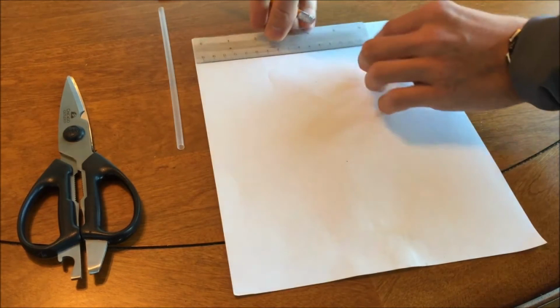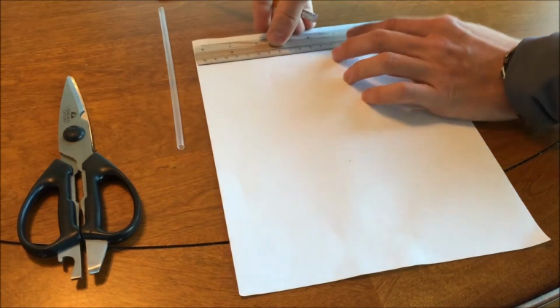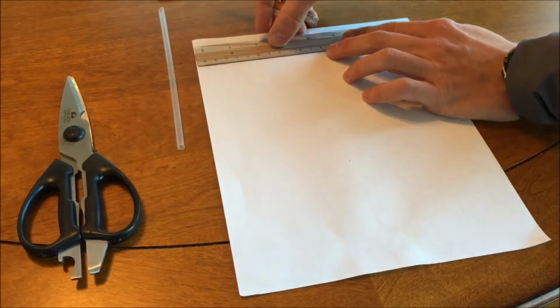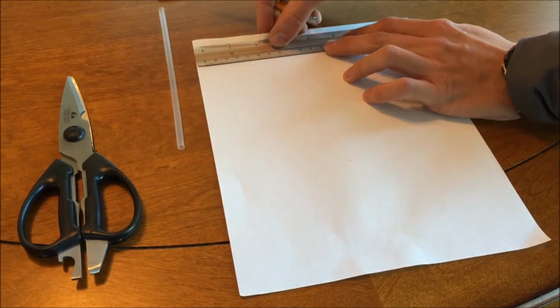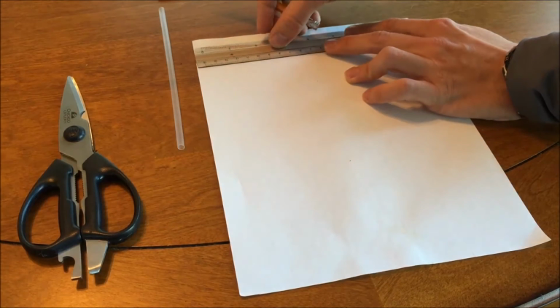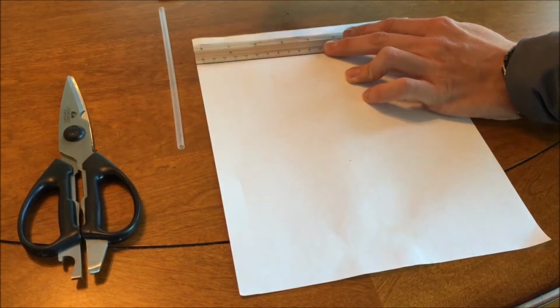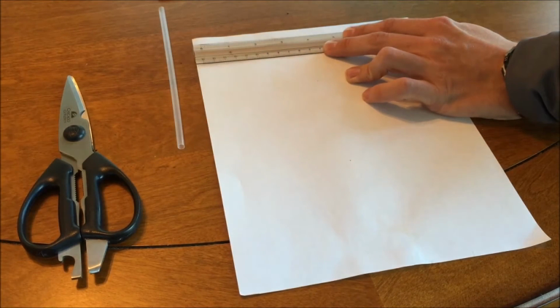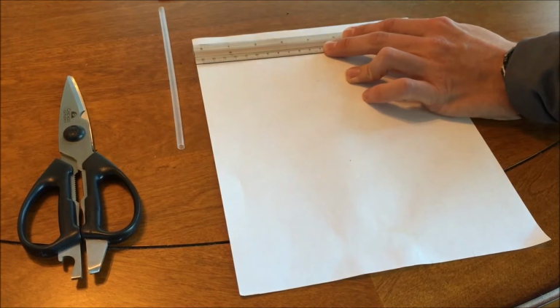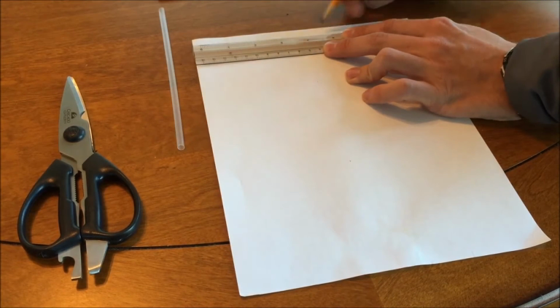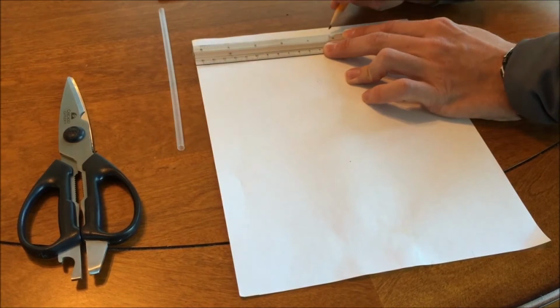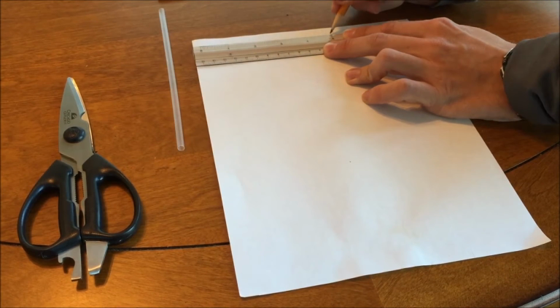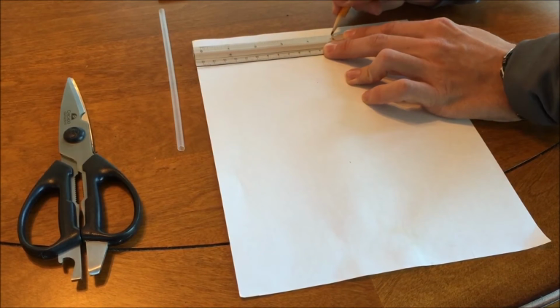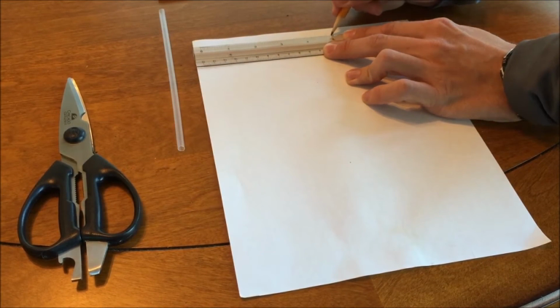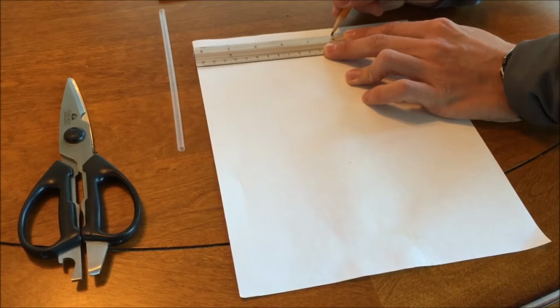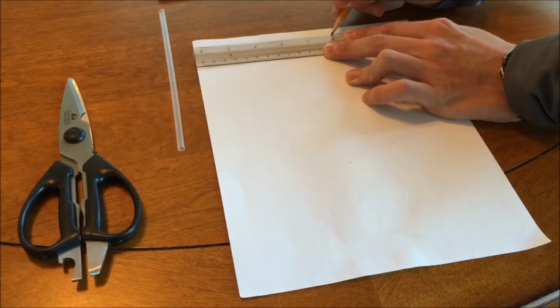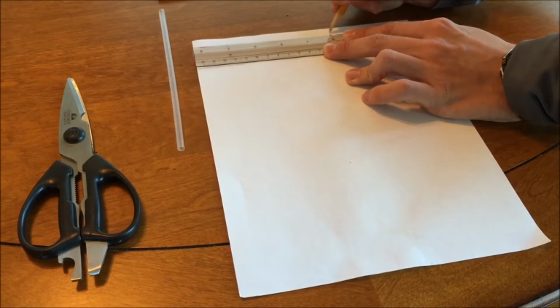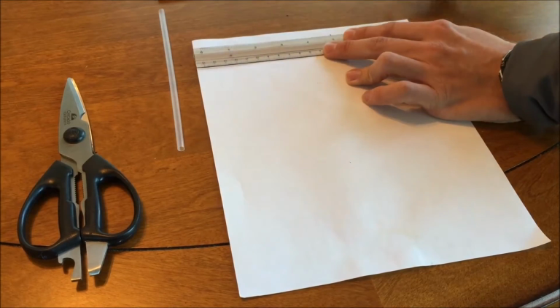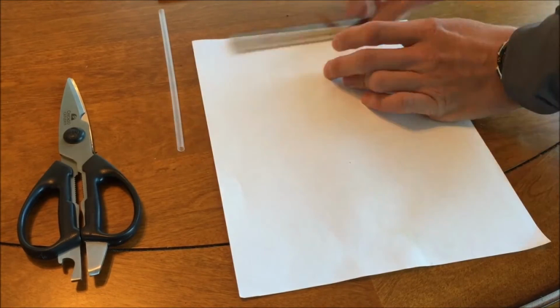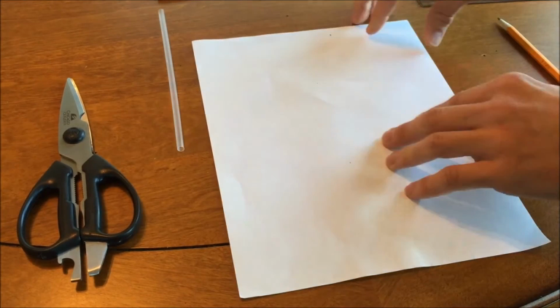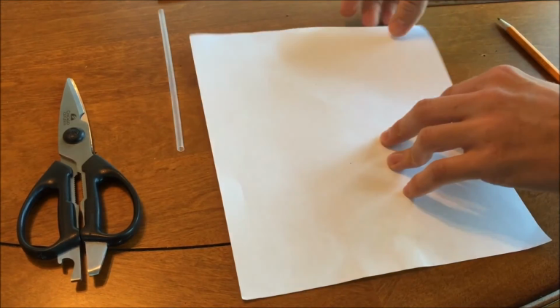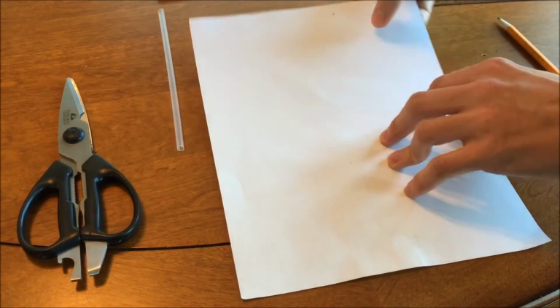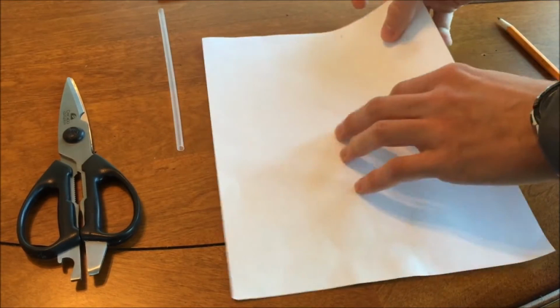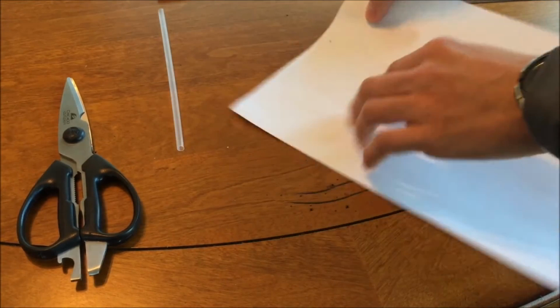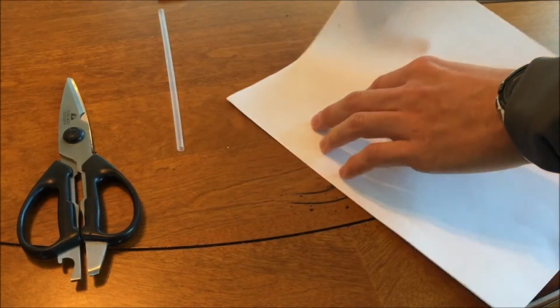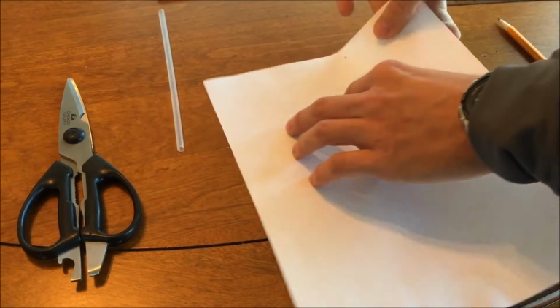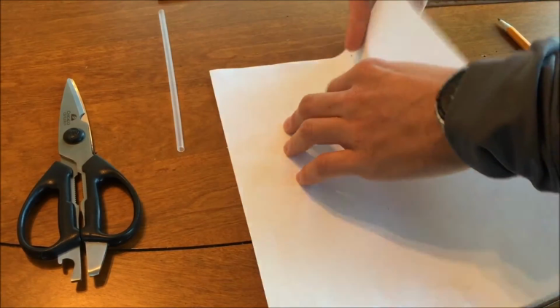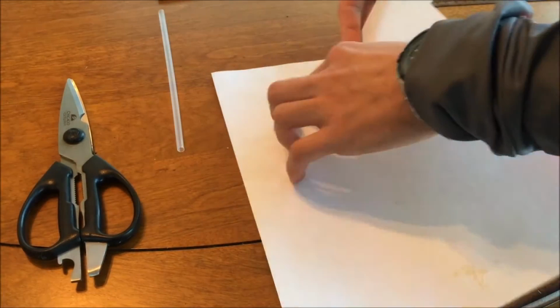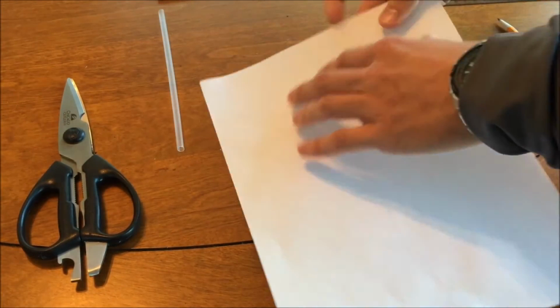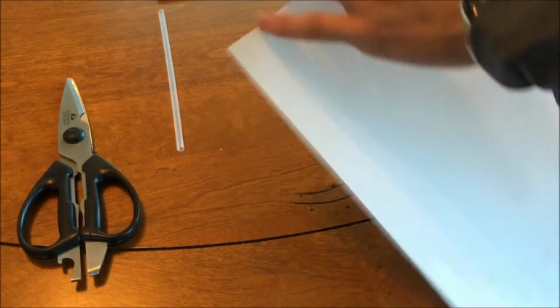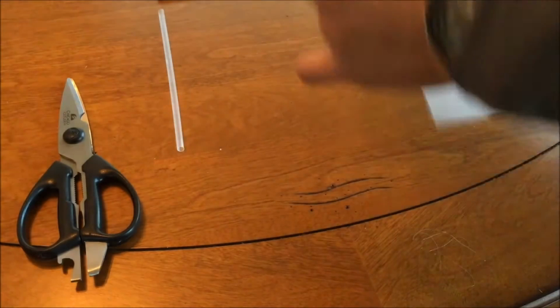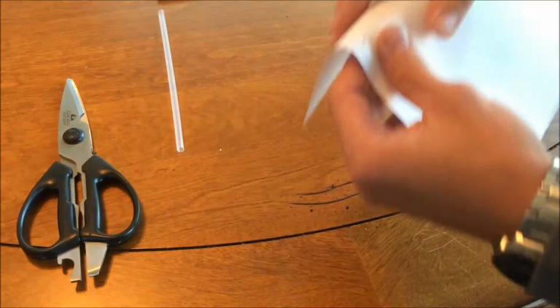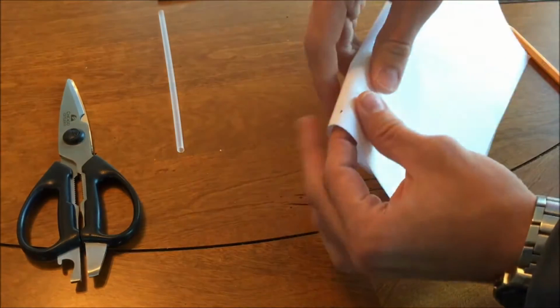First, take the ruler and measure out a piece of paper 5 inches wide. Then fold the piece of paper on that line as shown here.